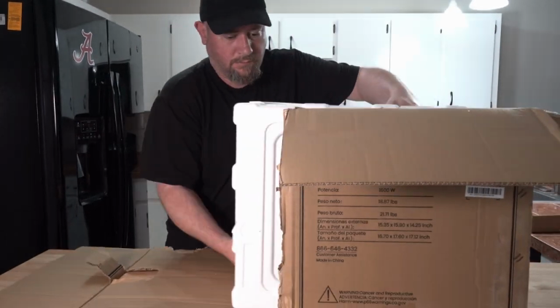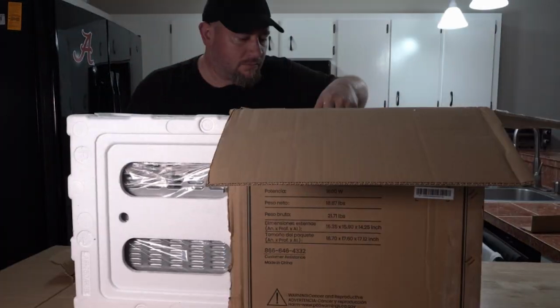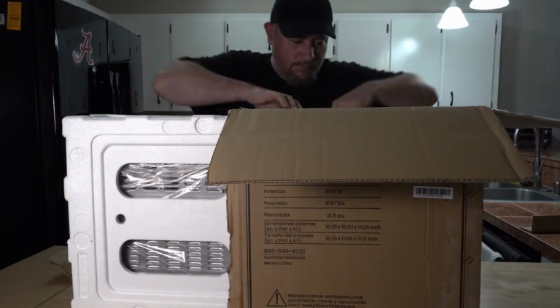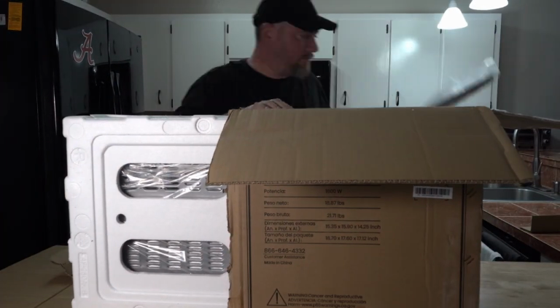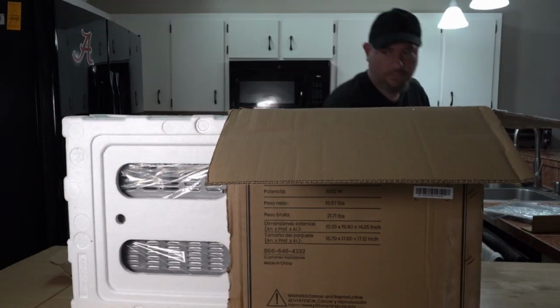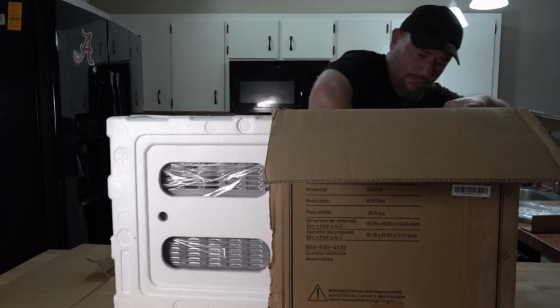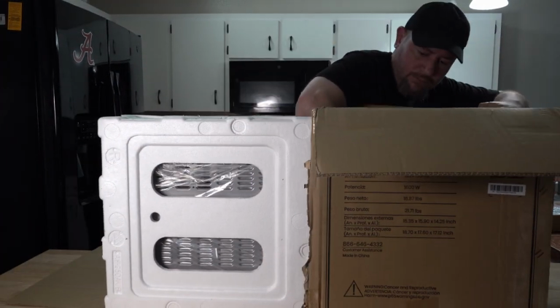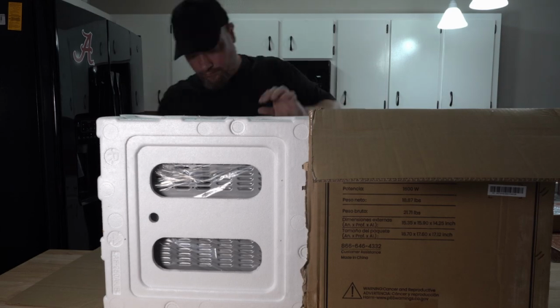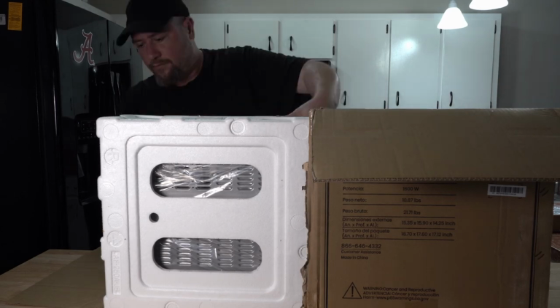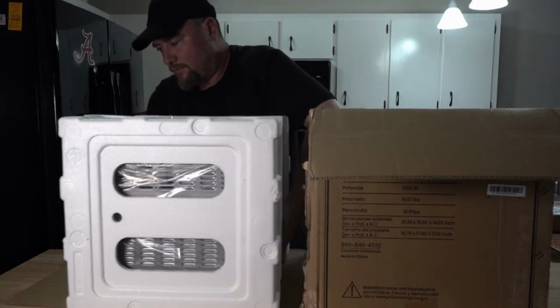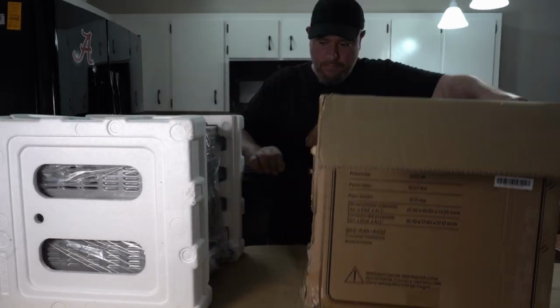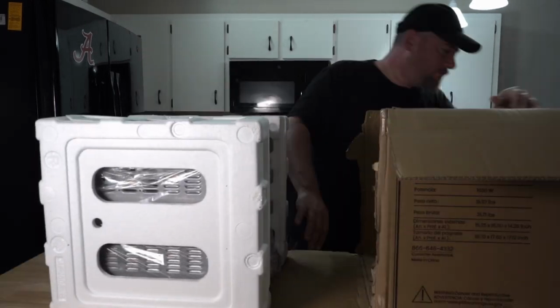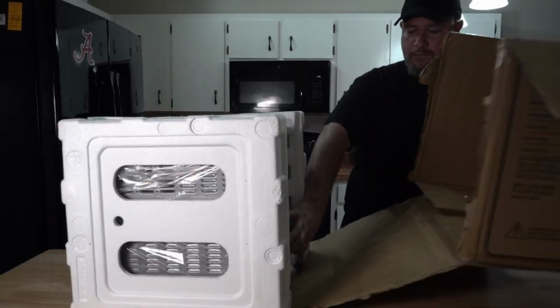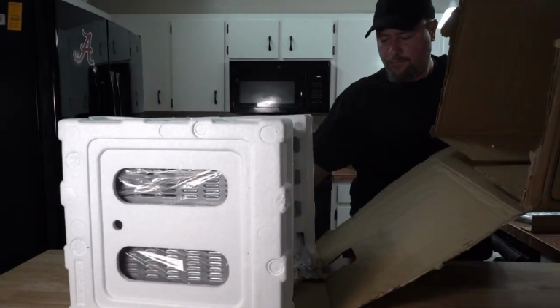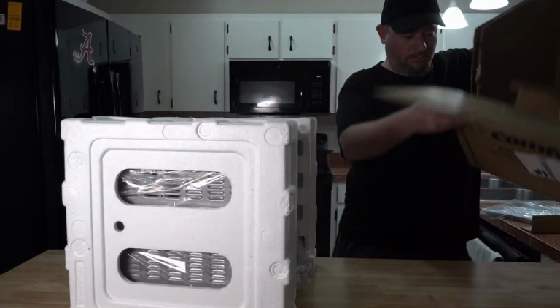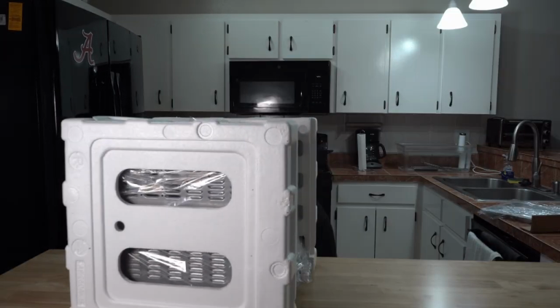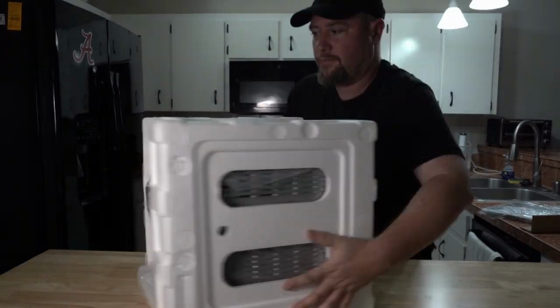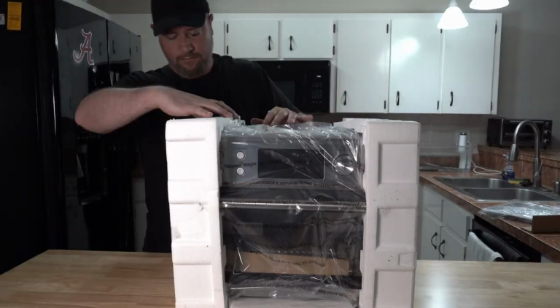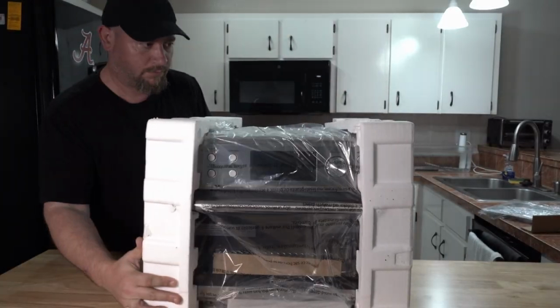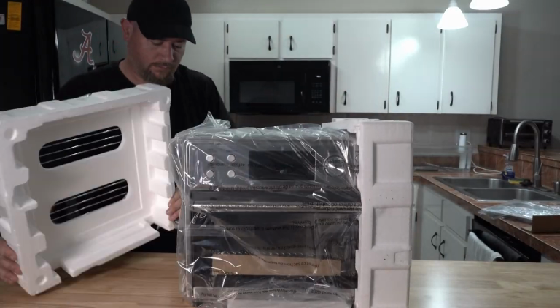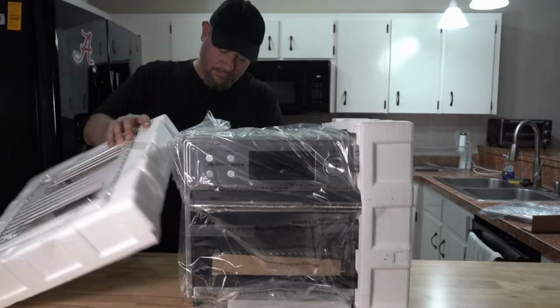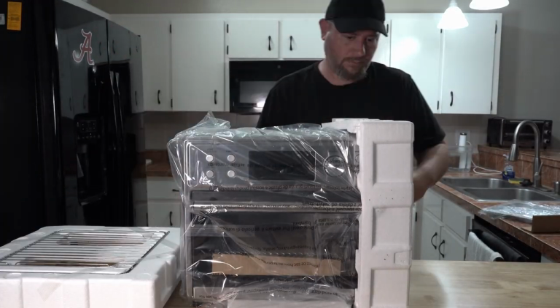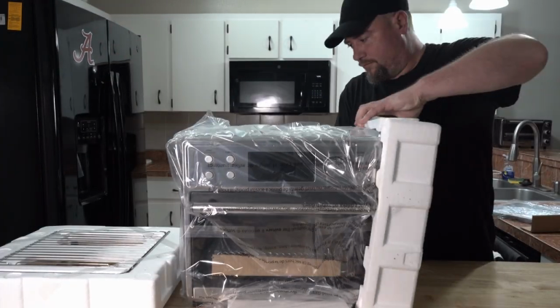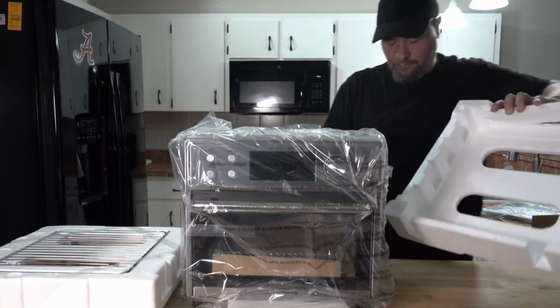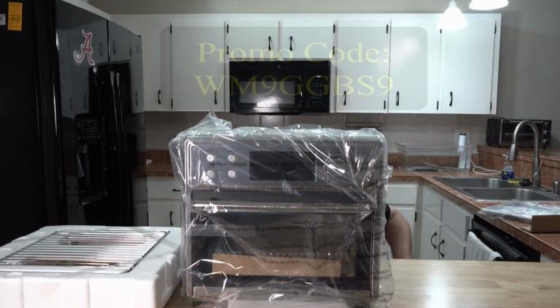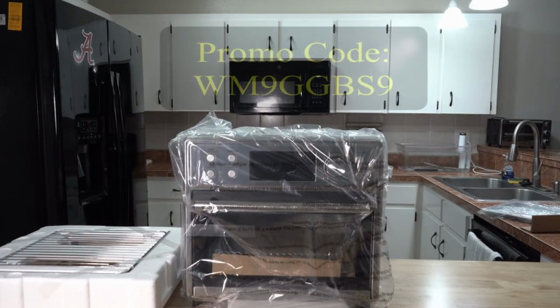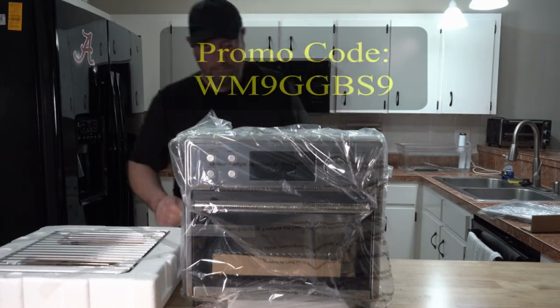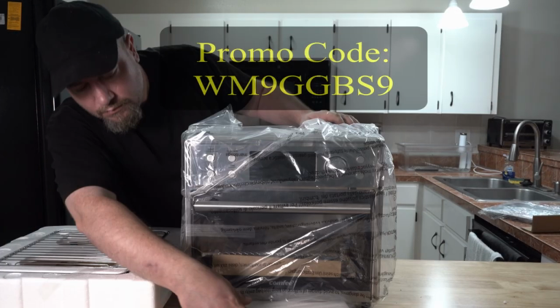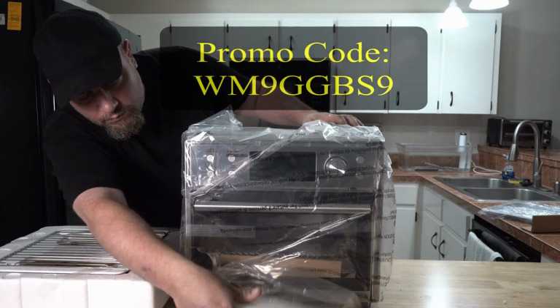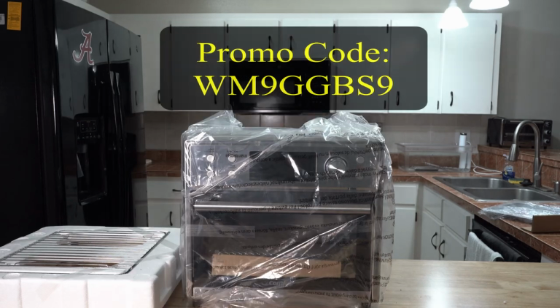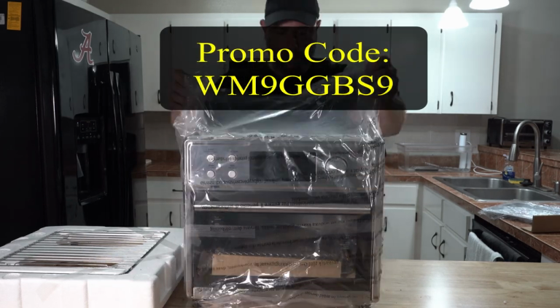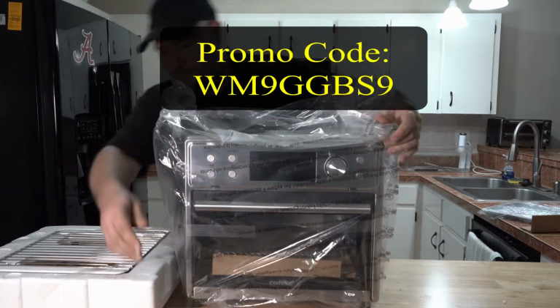This is more than just a toaster oven. It's also a convection oven, an air fryer, rotisserie, and a broiler. Link in the description box and use the promo code on screen for $30 off.